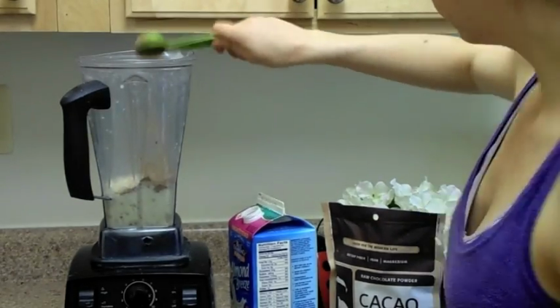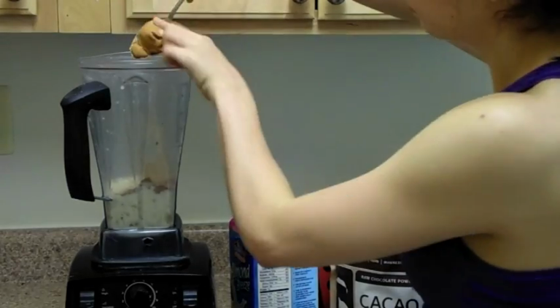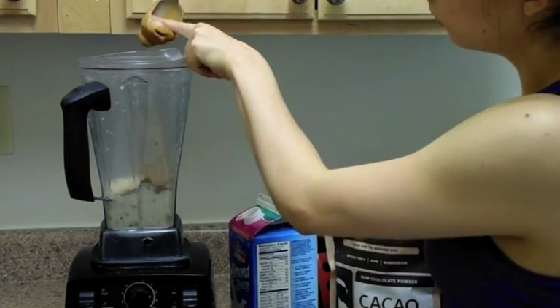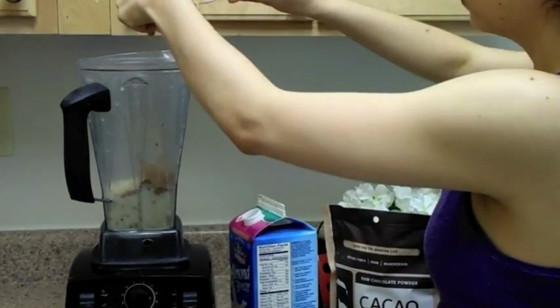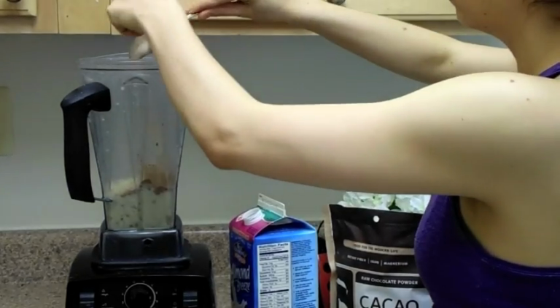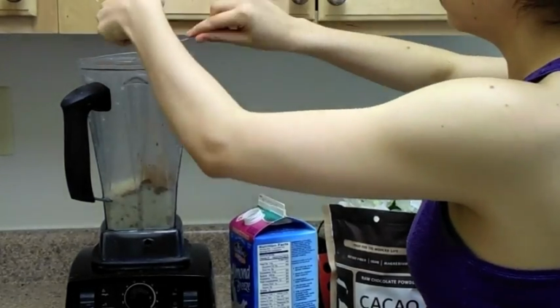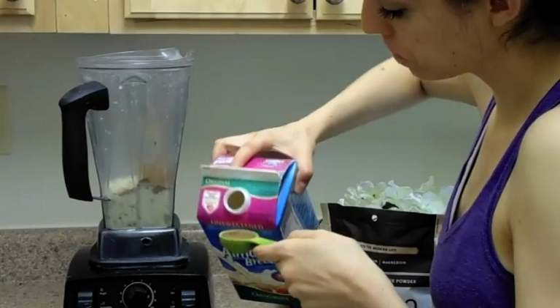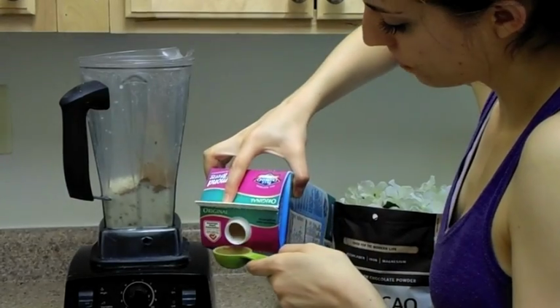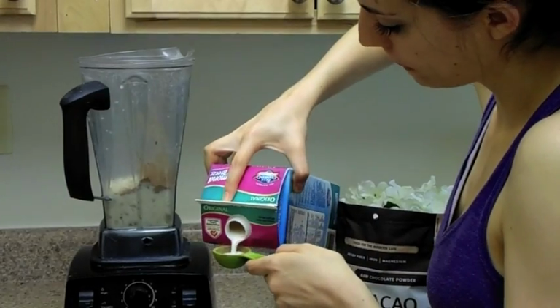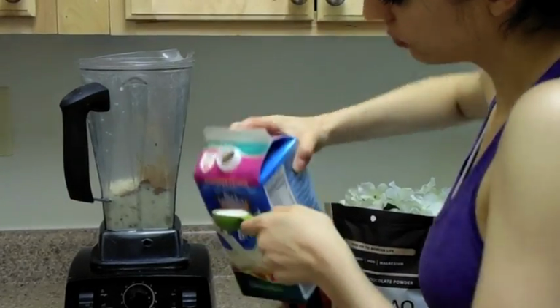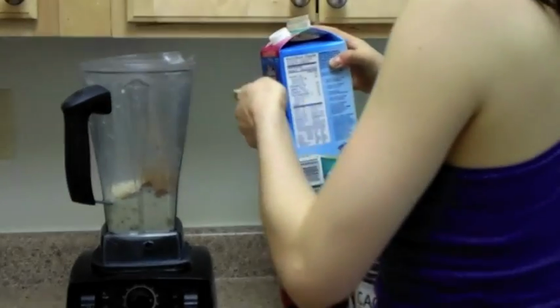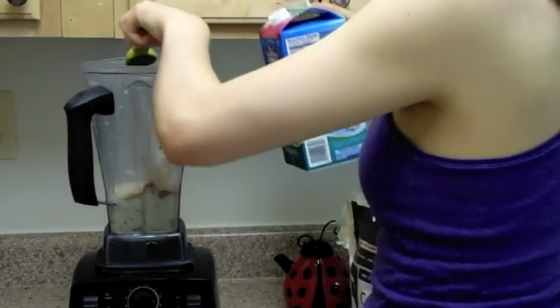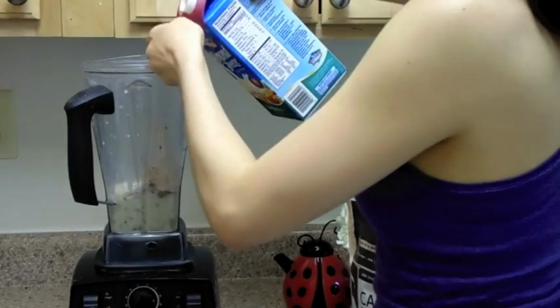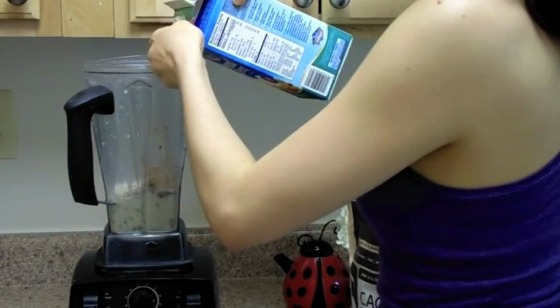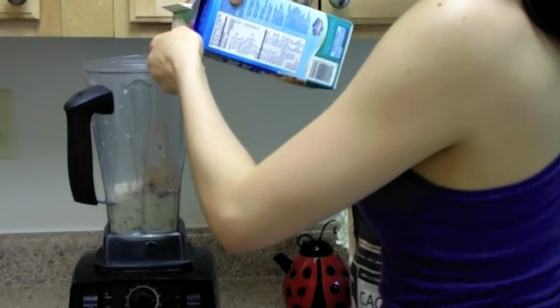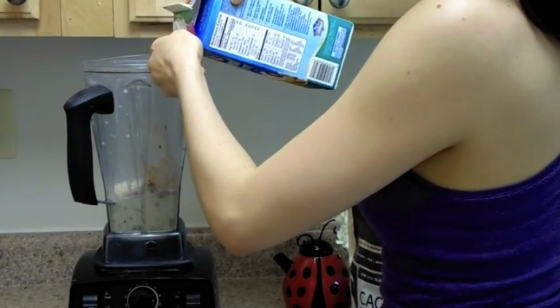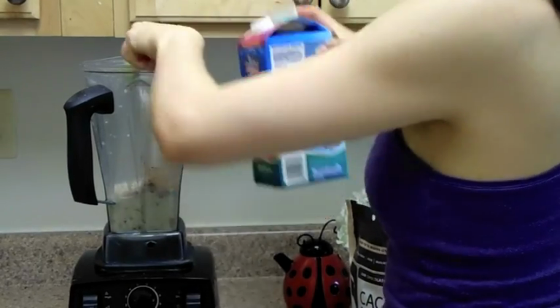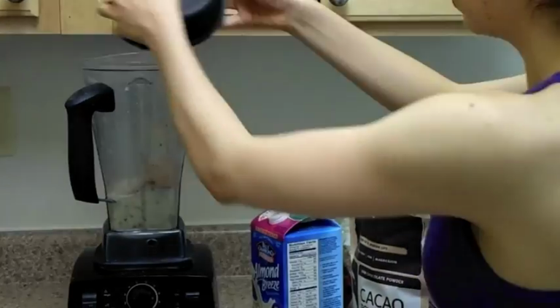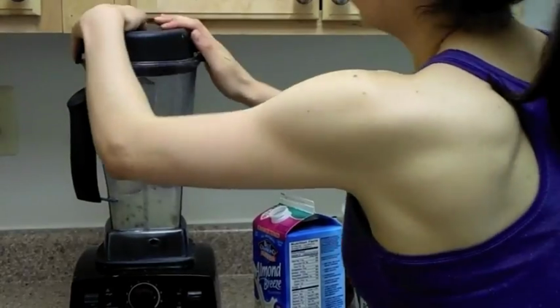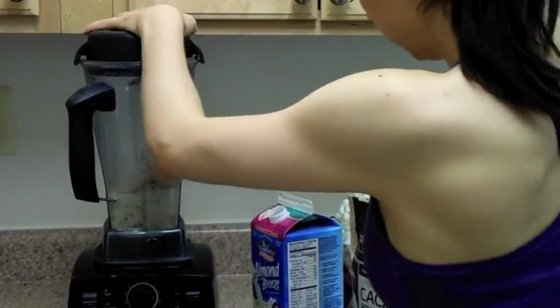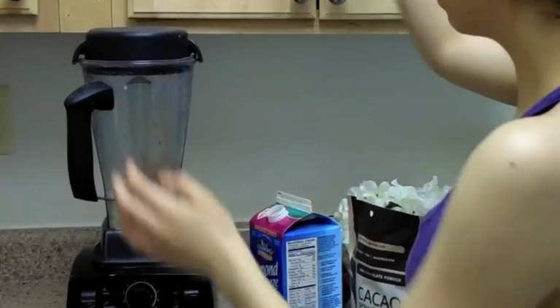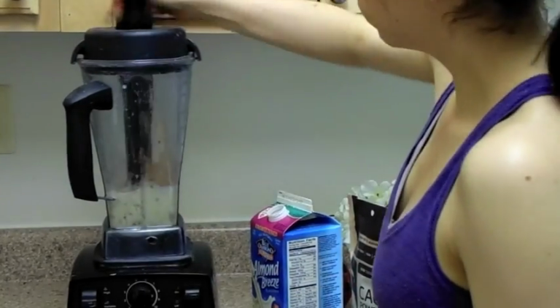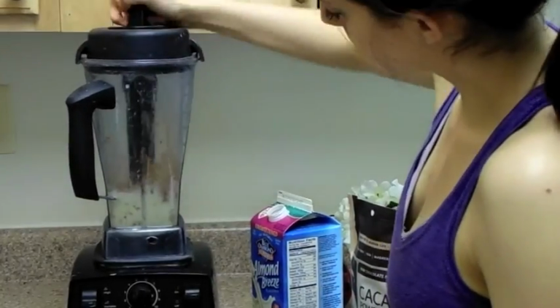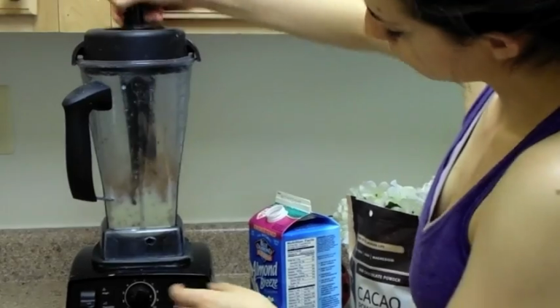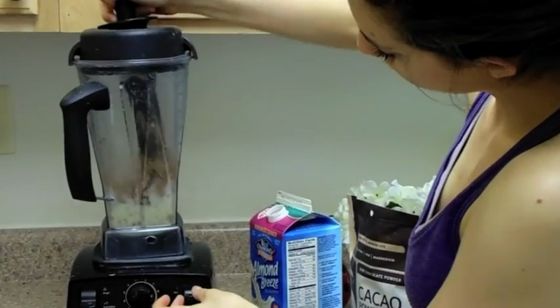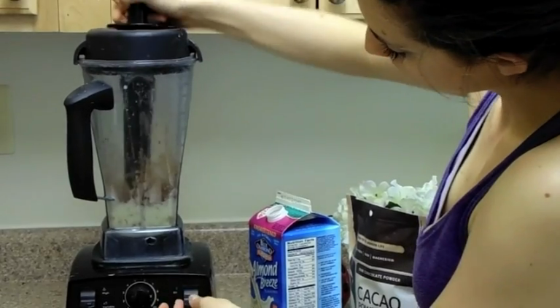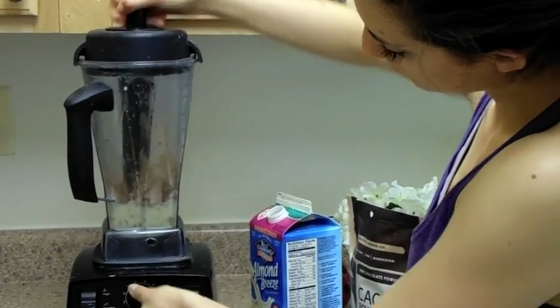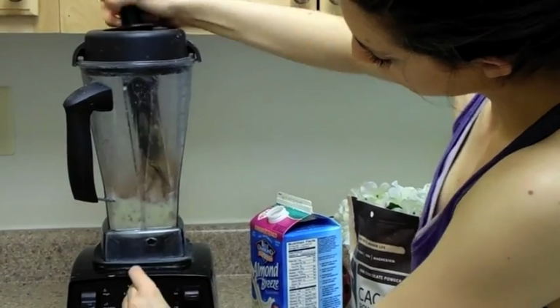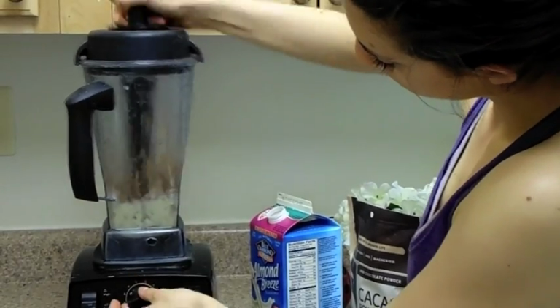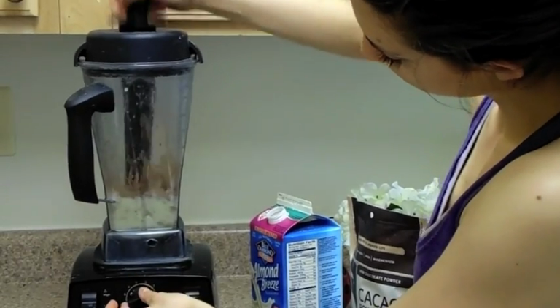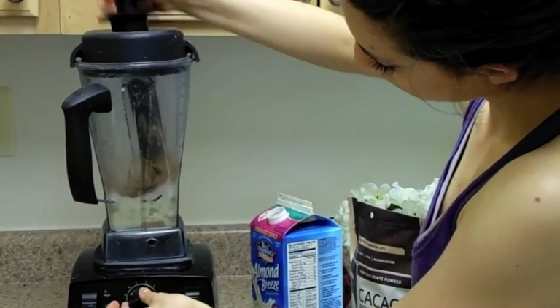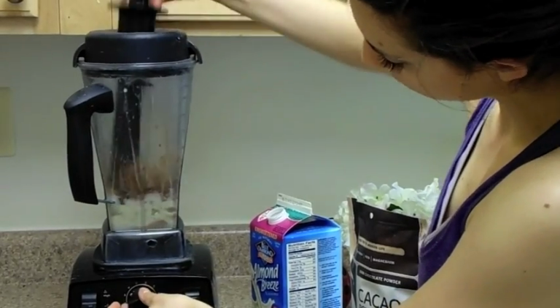Now add one tablespoon of cacao powder followed by a spoonful of peanut butter. Next, add an additional two tablespoons of almond milk. Depending on your blender, just make sure you don't add too much milk, because then it will probably turn into a milkshake.